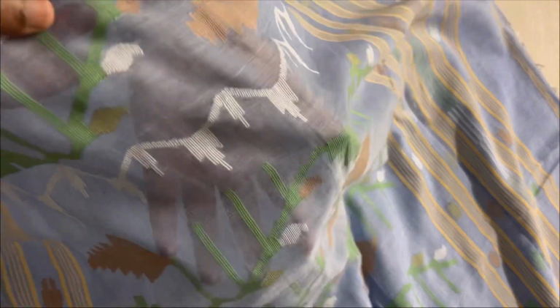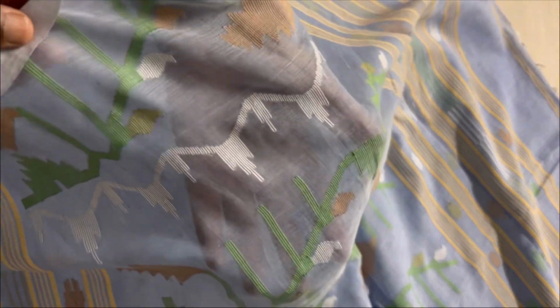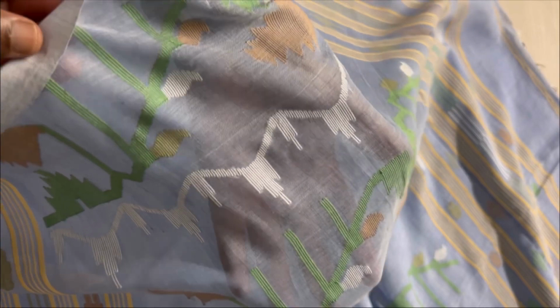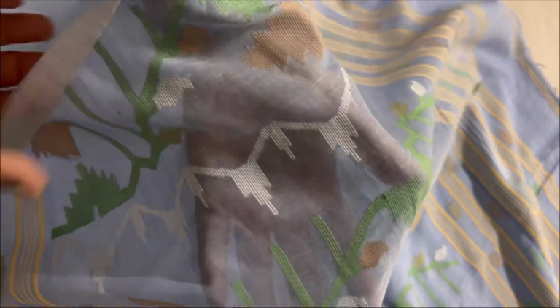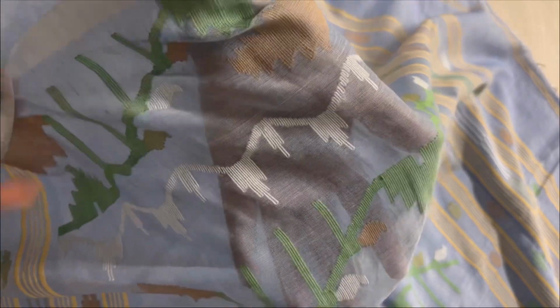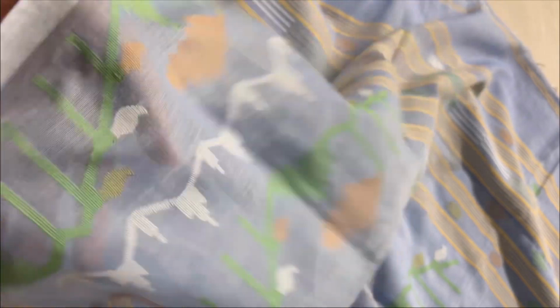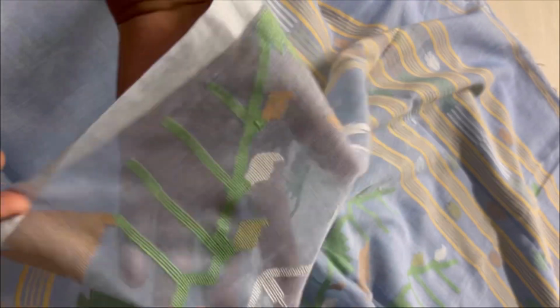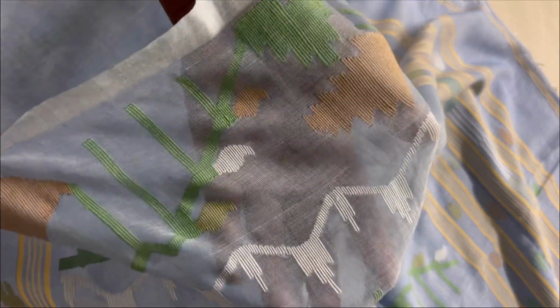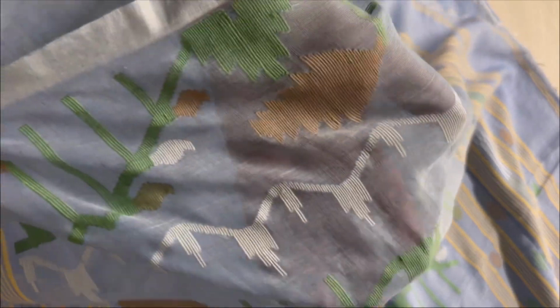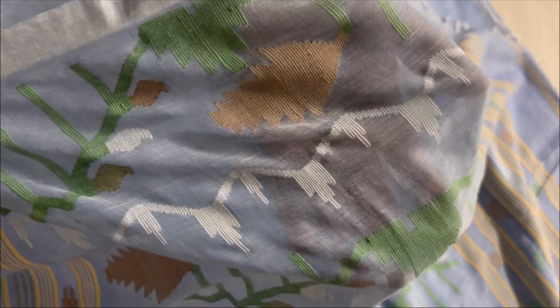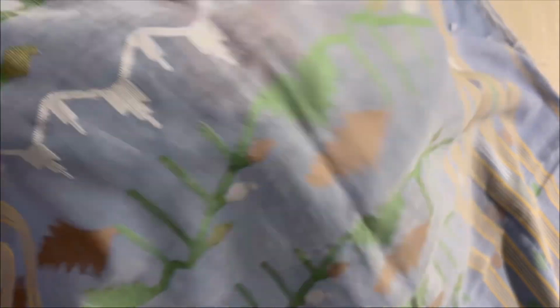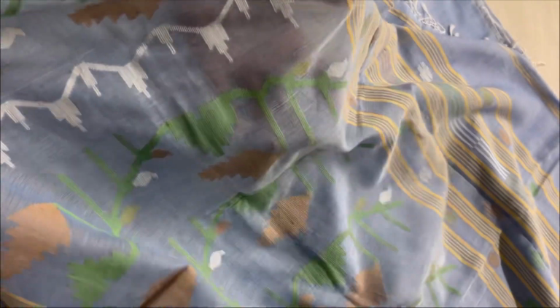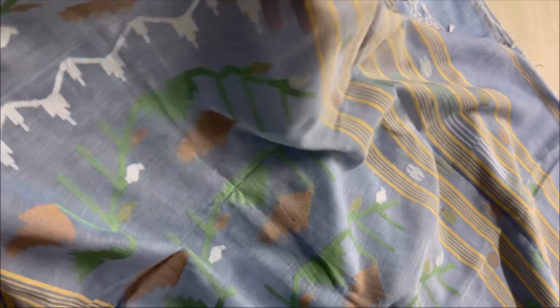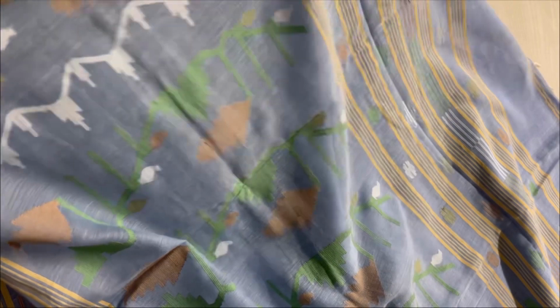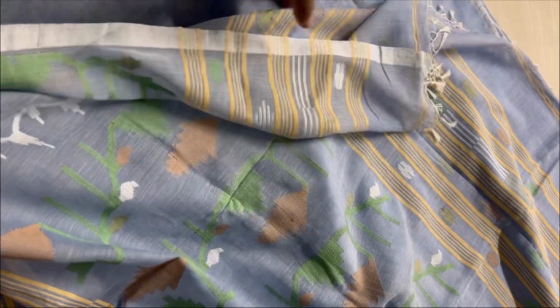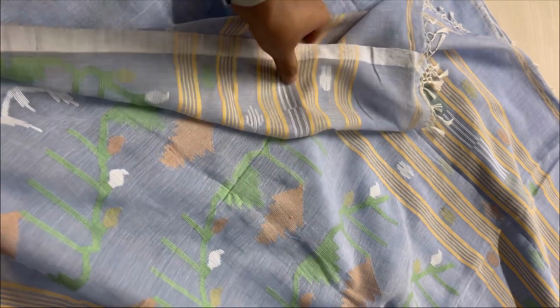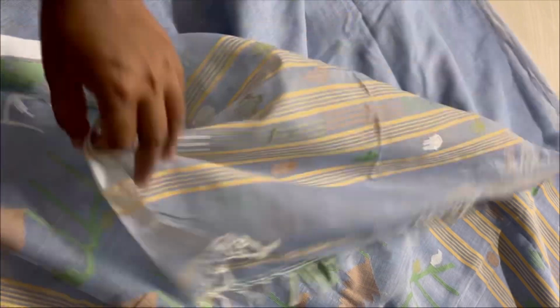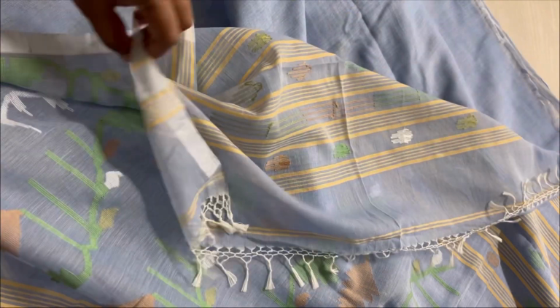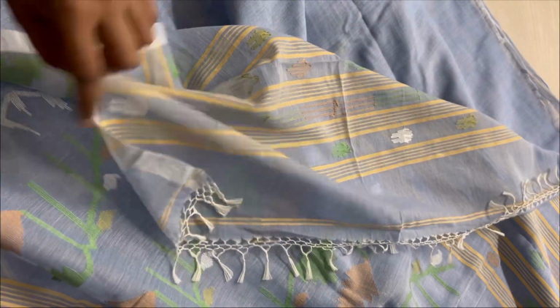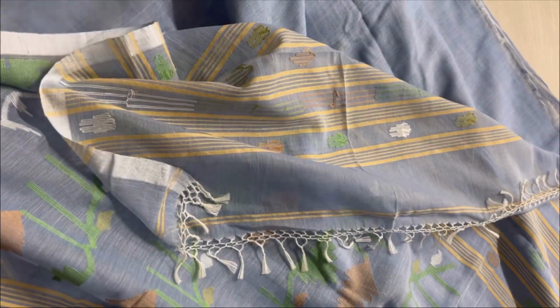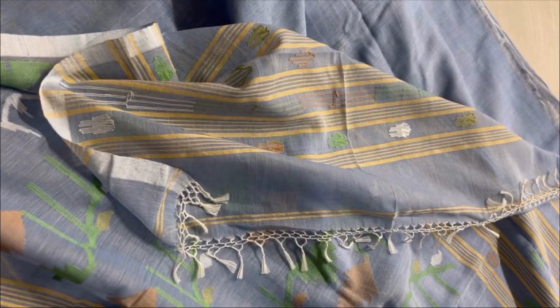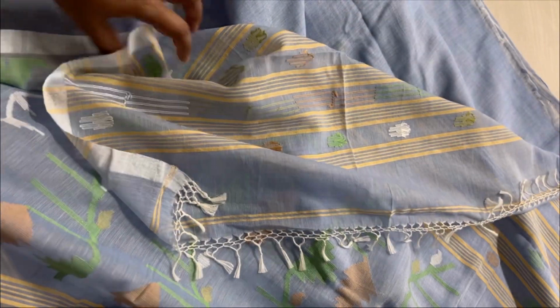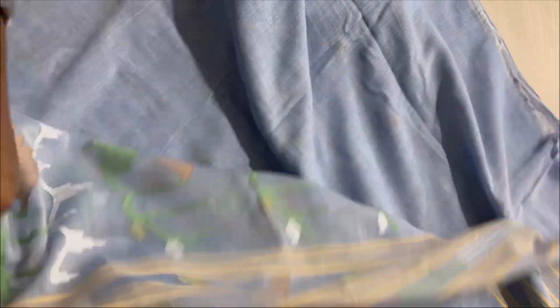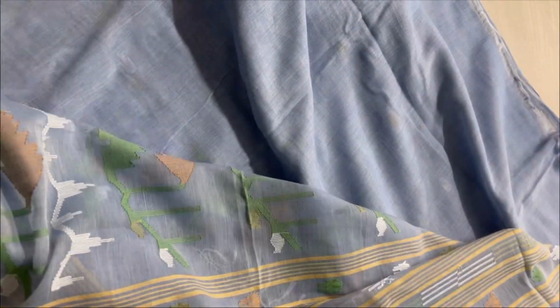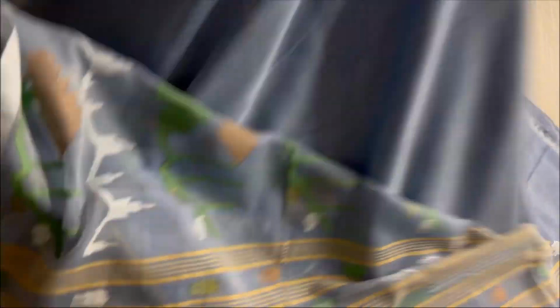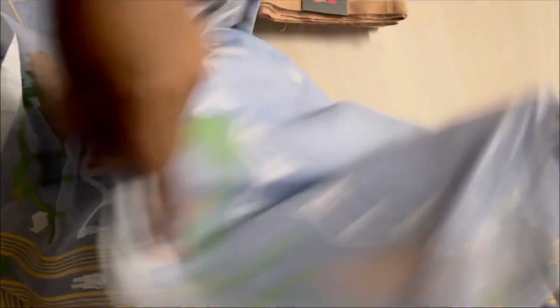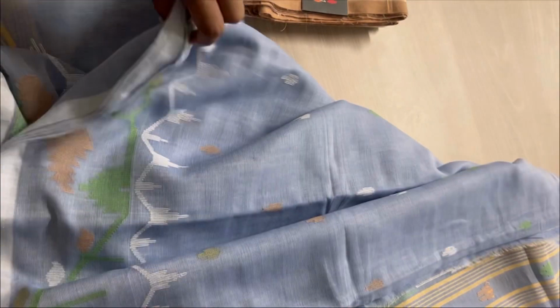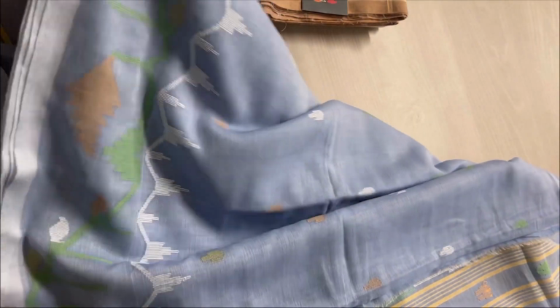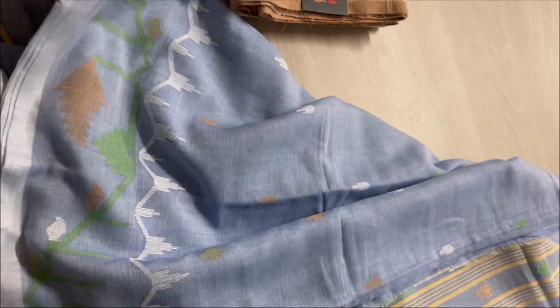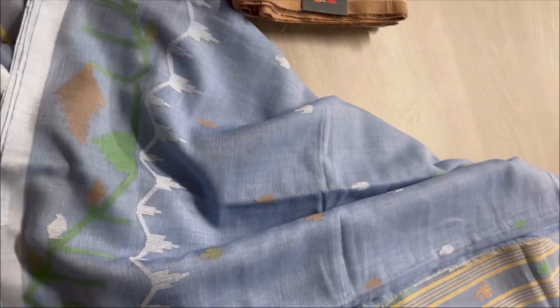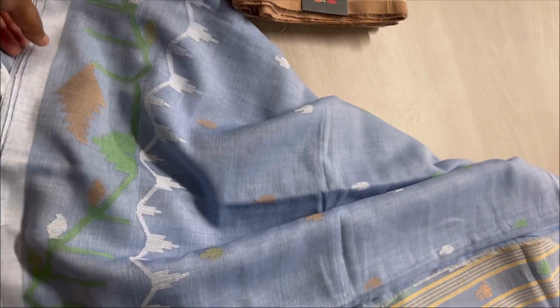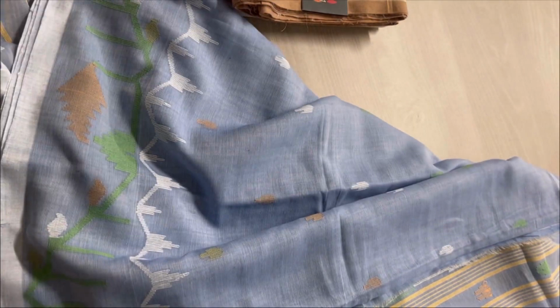You can see the single layer of the fabric — it's extremely soft. These are Handloom sarees and so are very breathable, with very comfortable drapes.